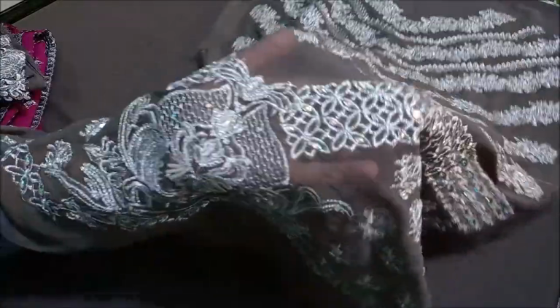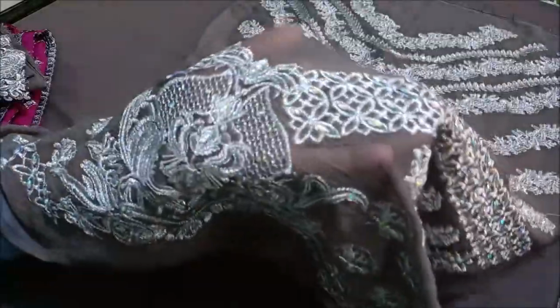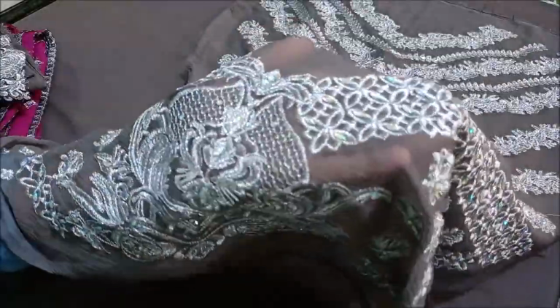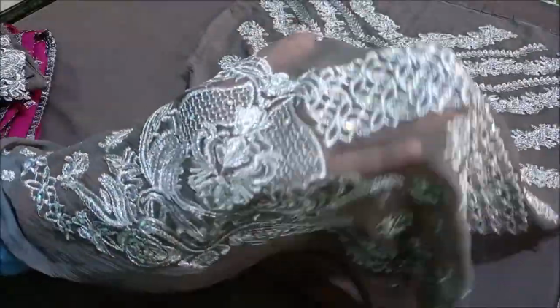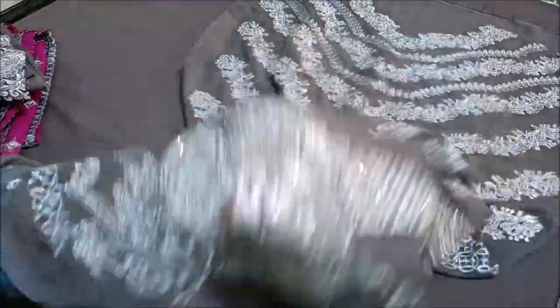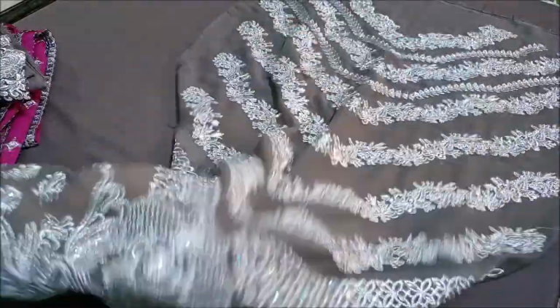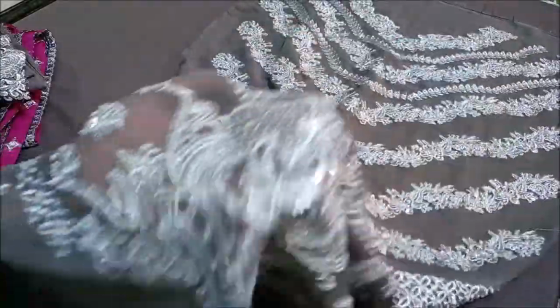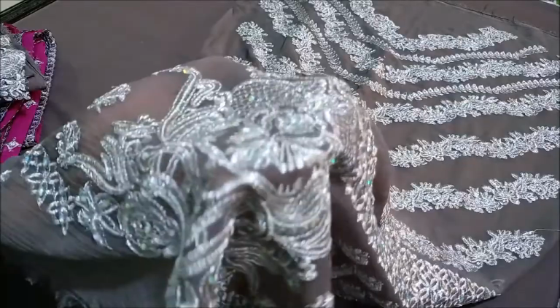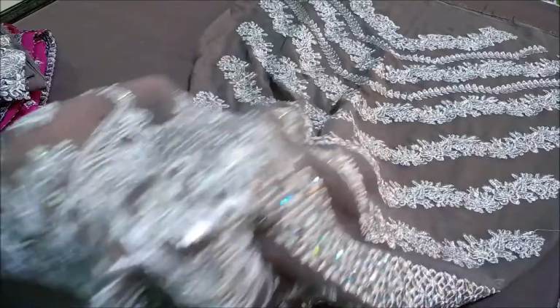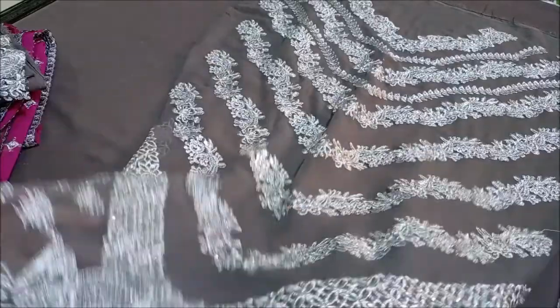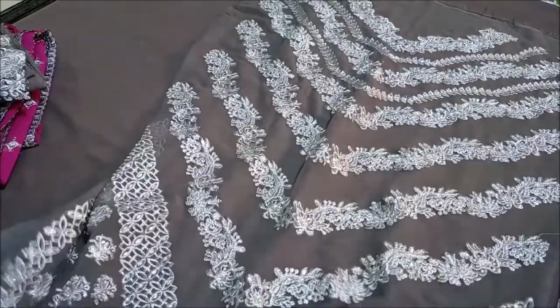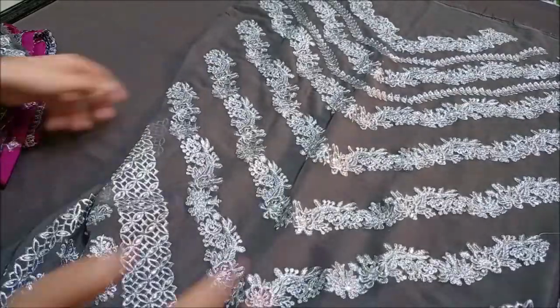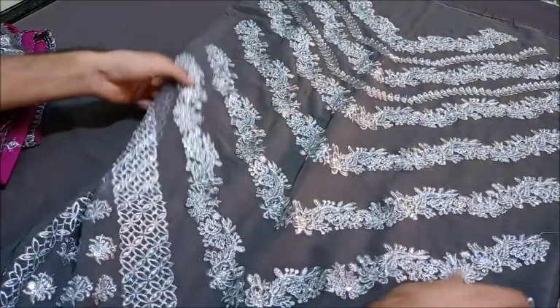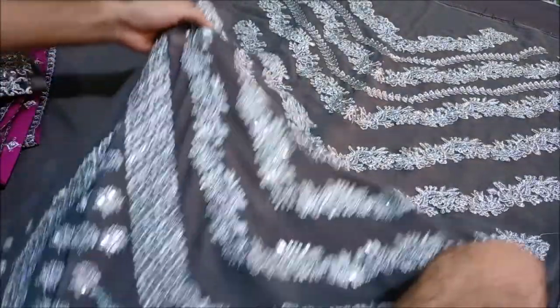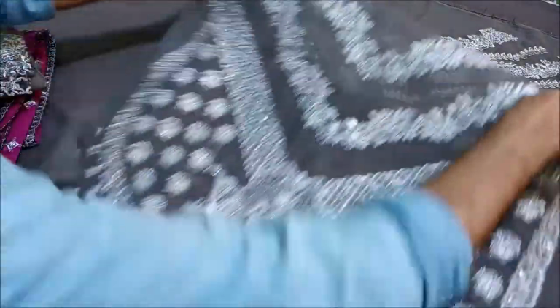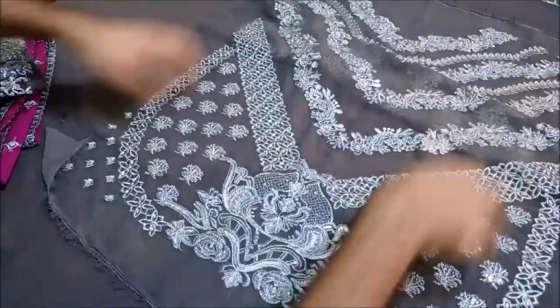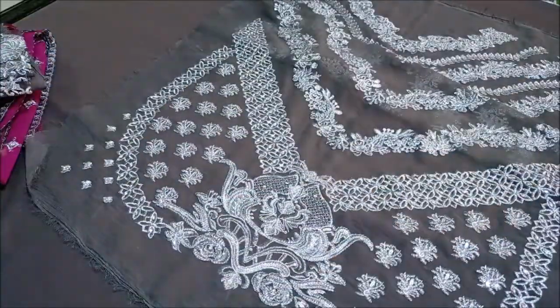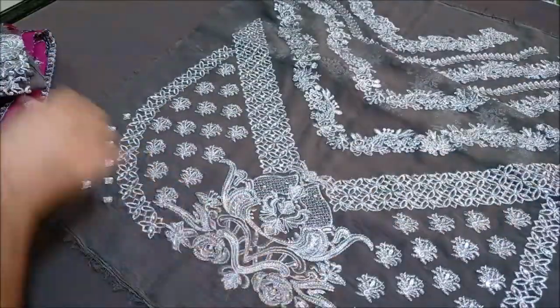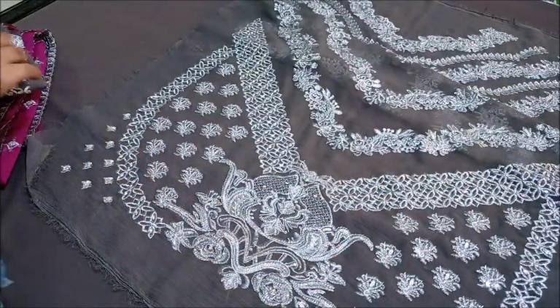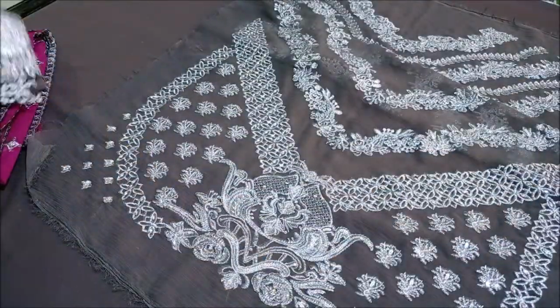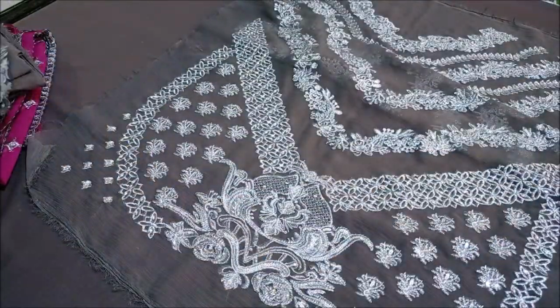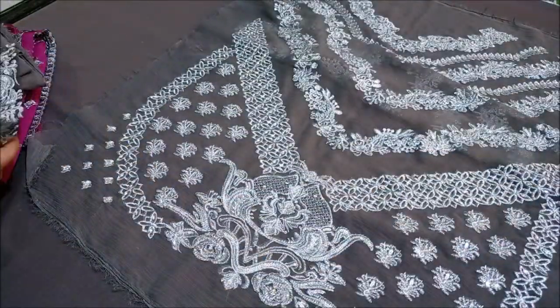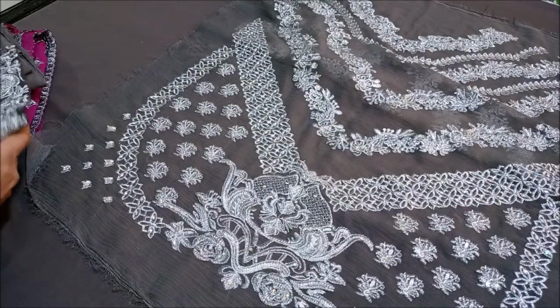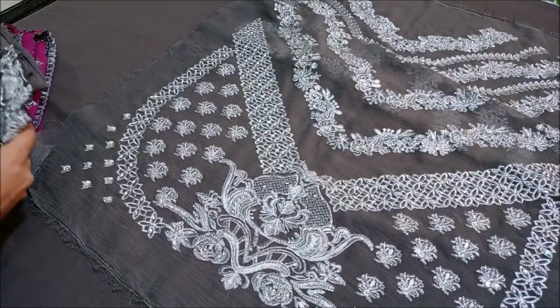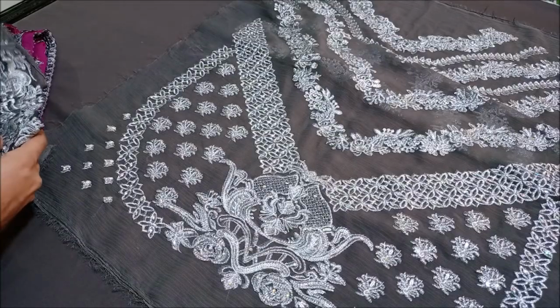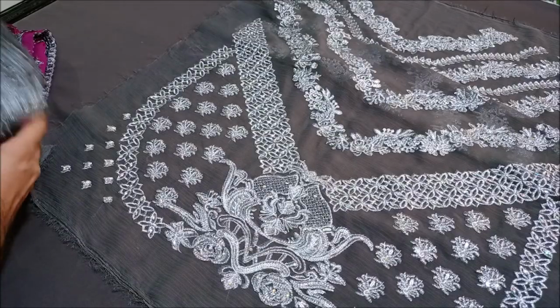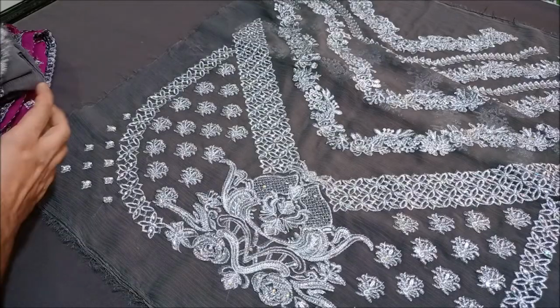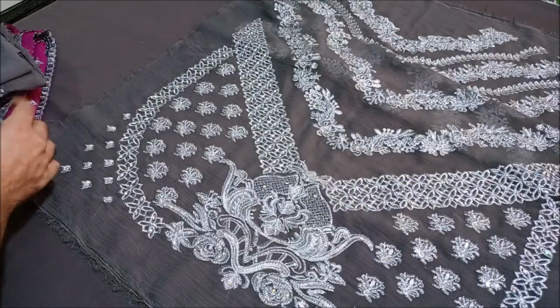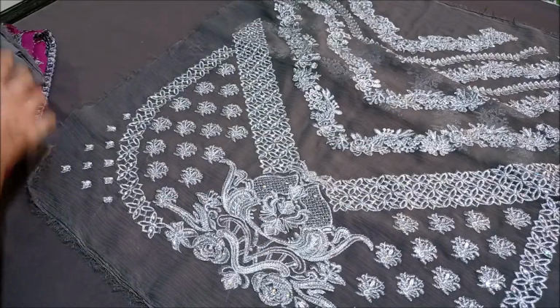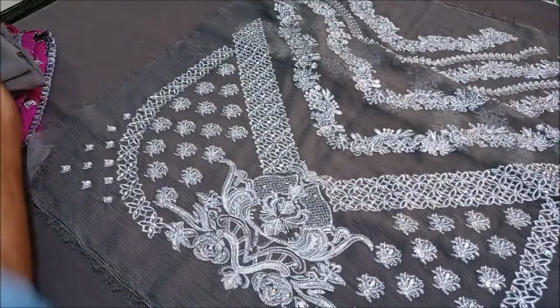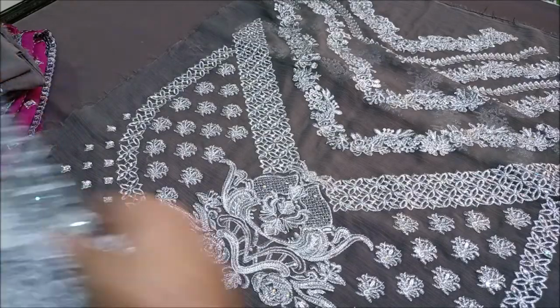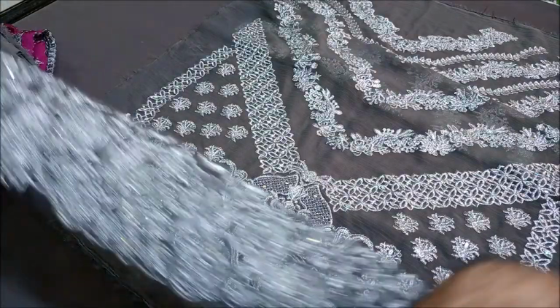You can see it — this is the work inside. This is the front.